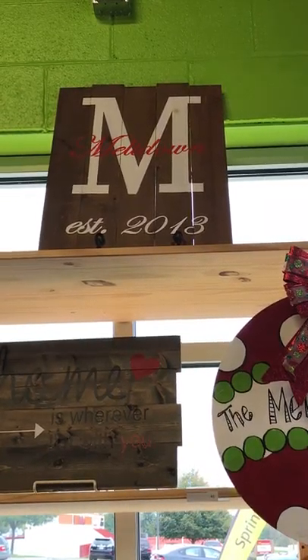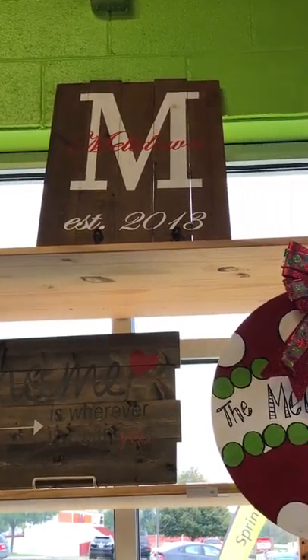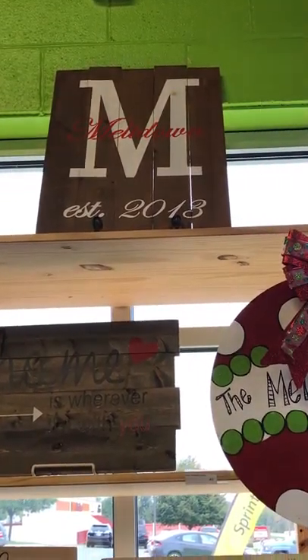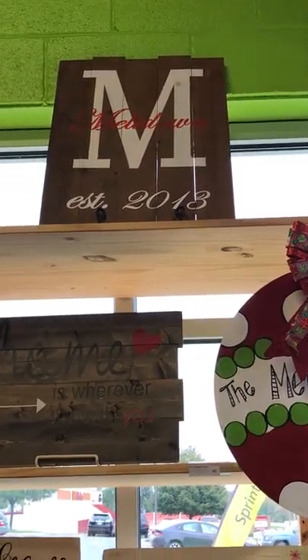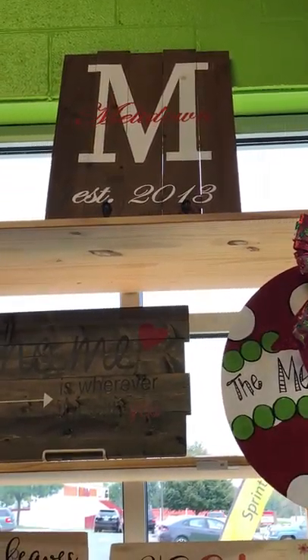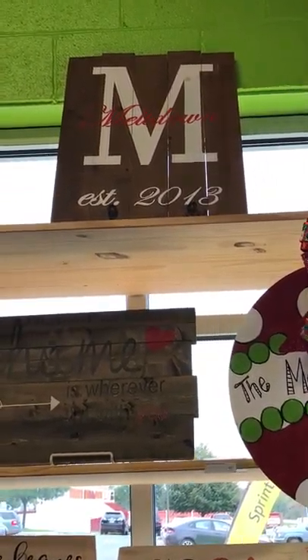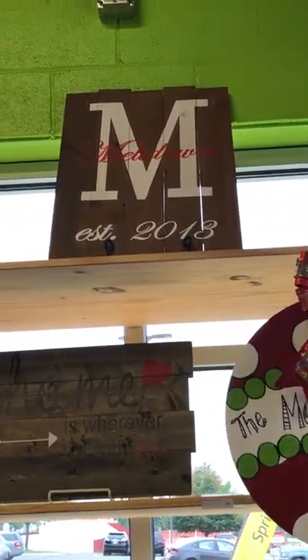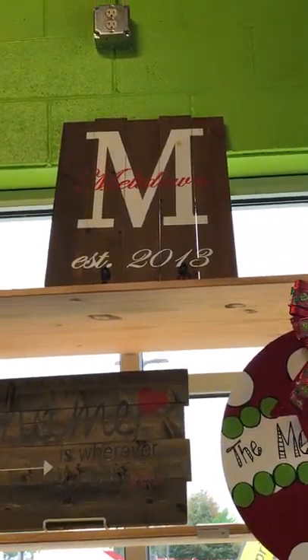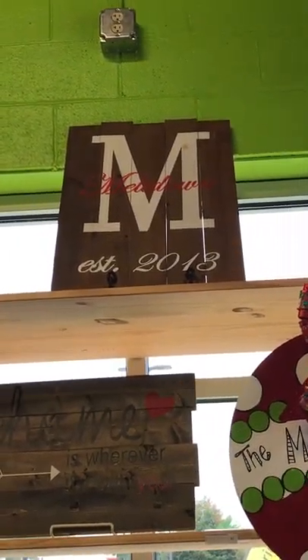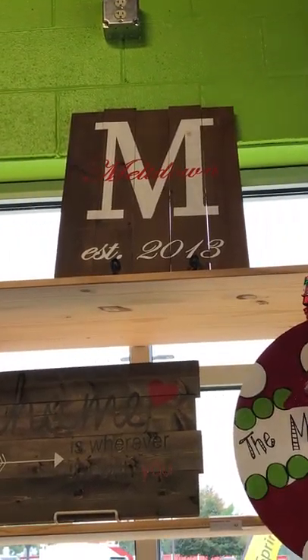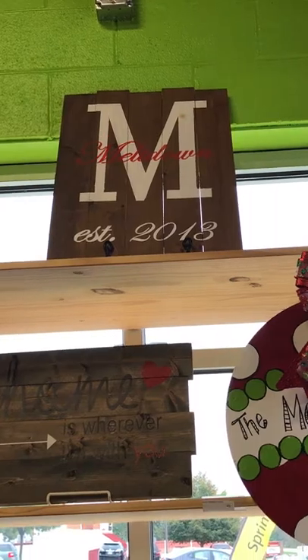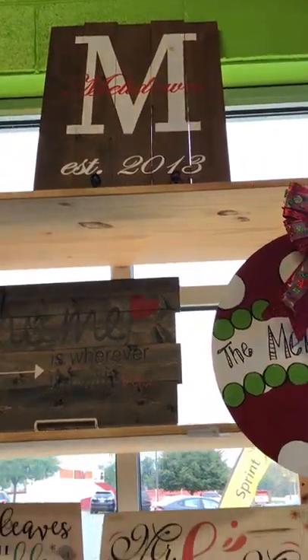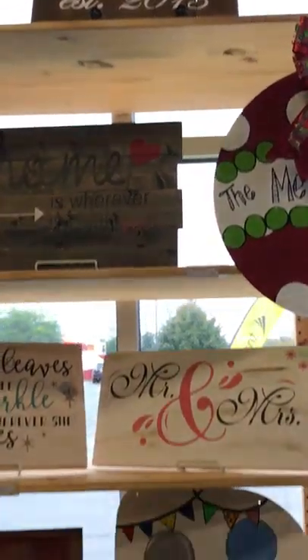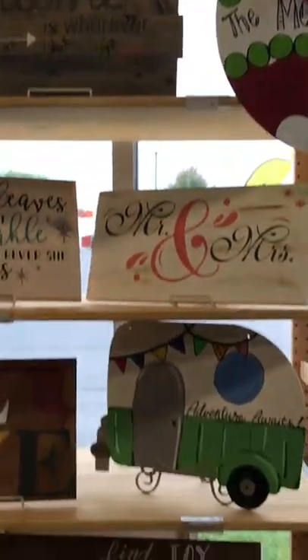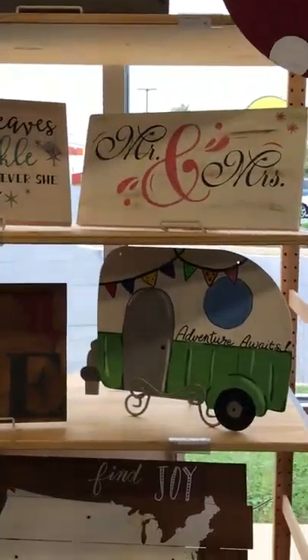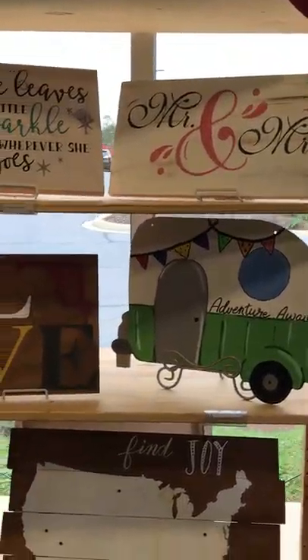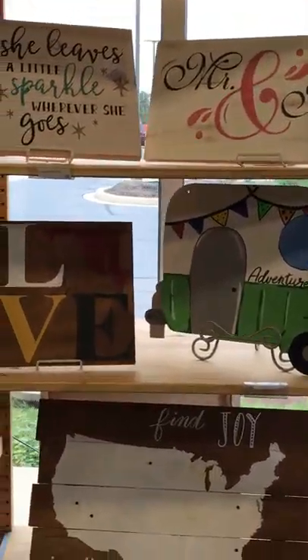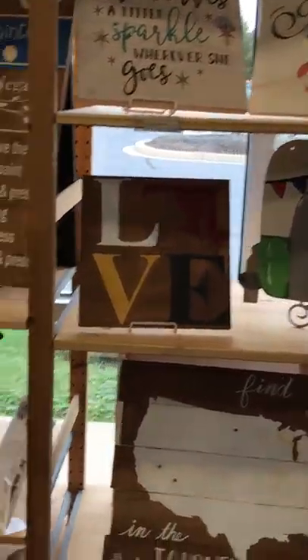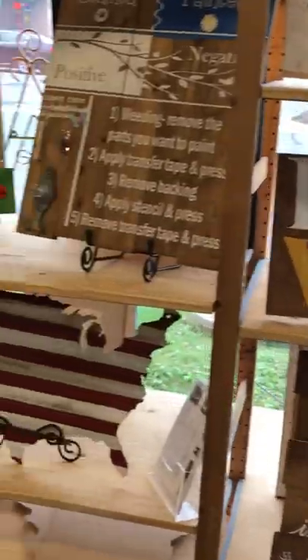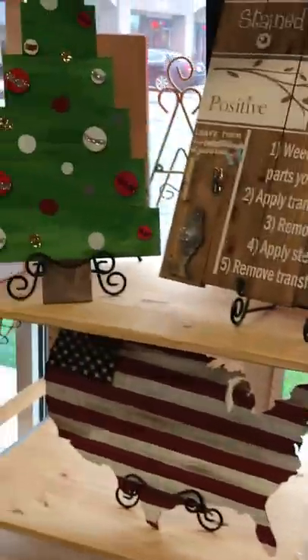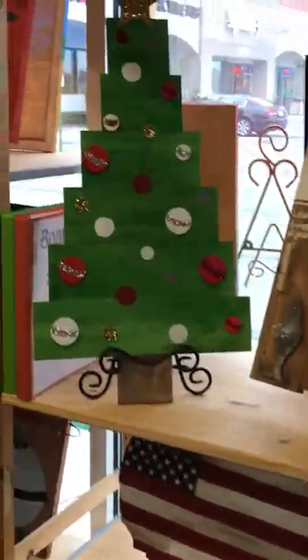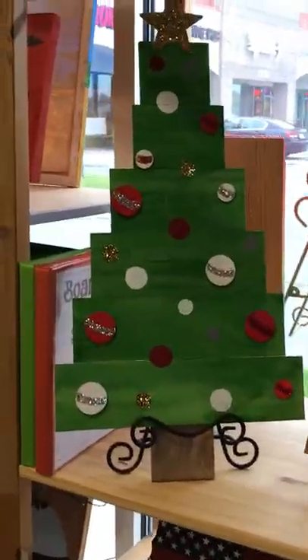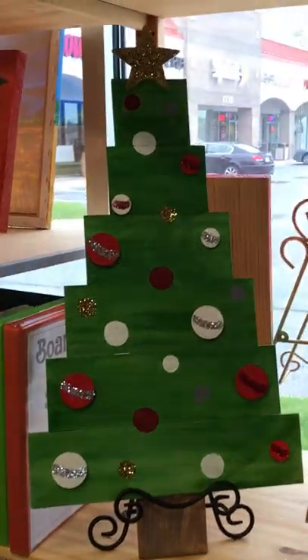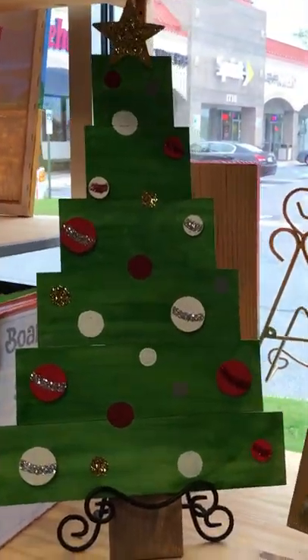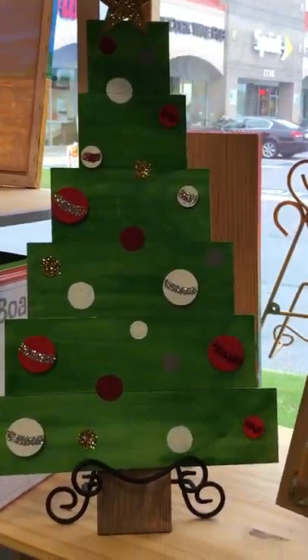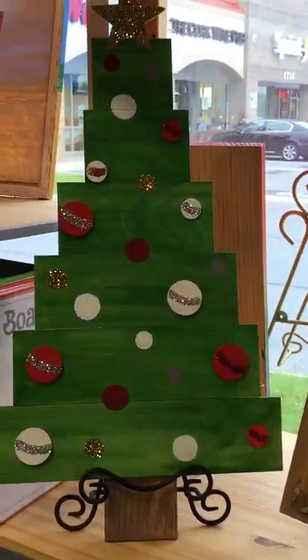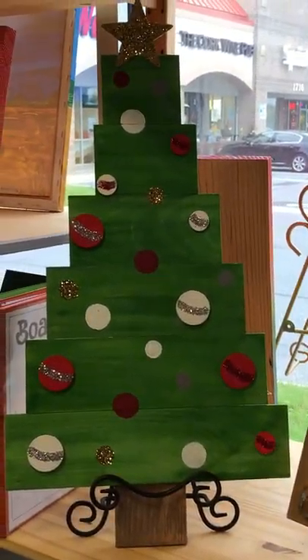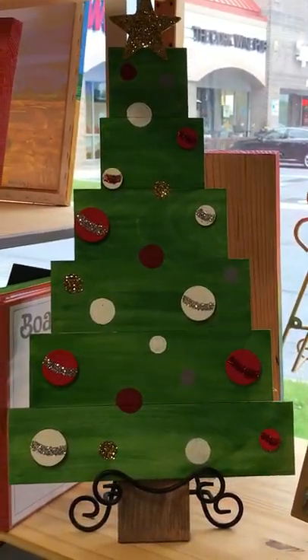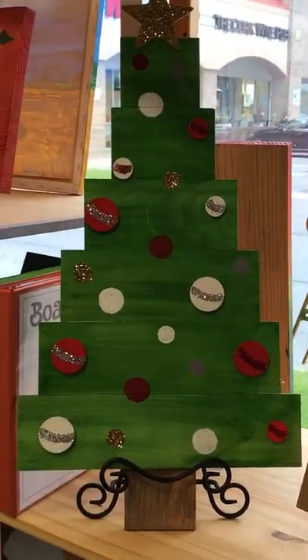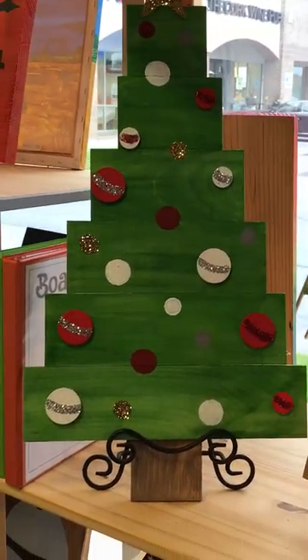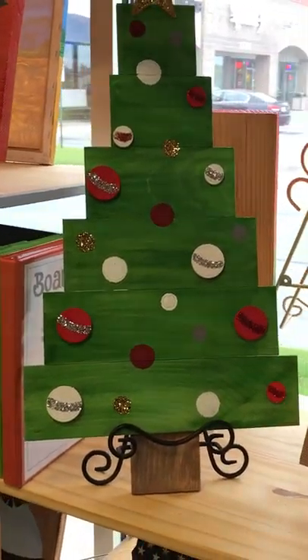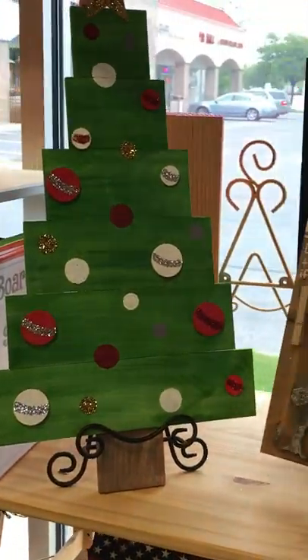Those are great gift items for the holidays or weddings — we do a lot of those as gifts. You're welcome to come in anytime and do these boards, and we have some new things coming in for the holidays: some fun shapes. This one's our Christmas tree — this is a pallet board Christmas tree.